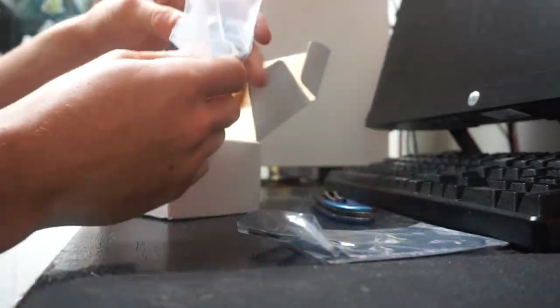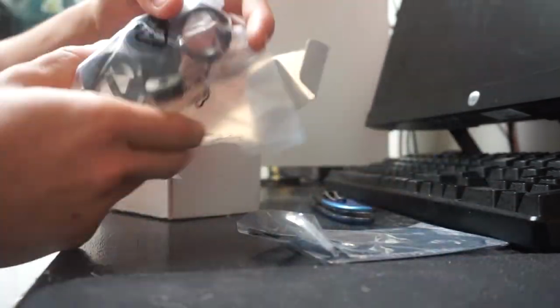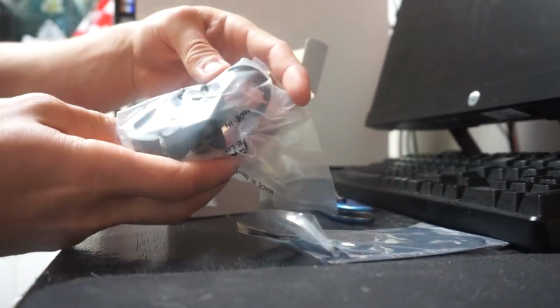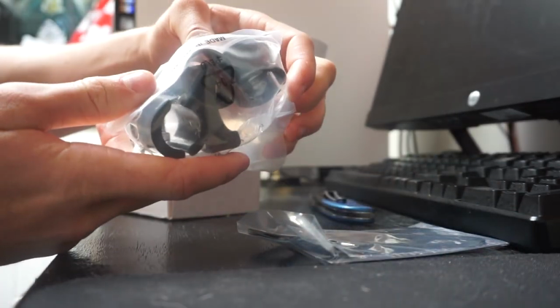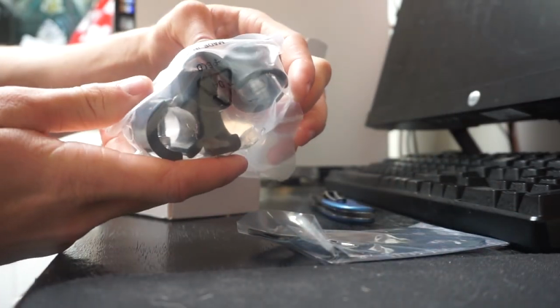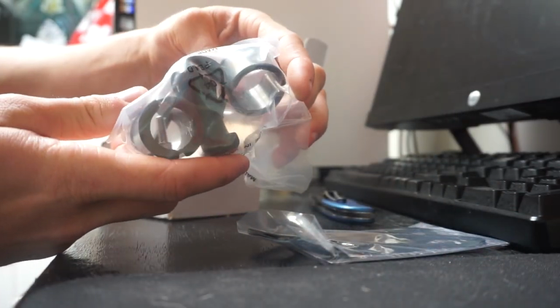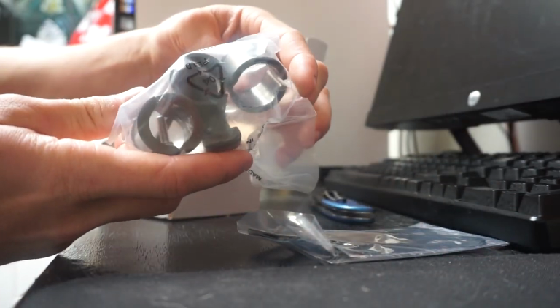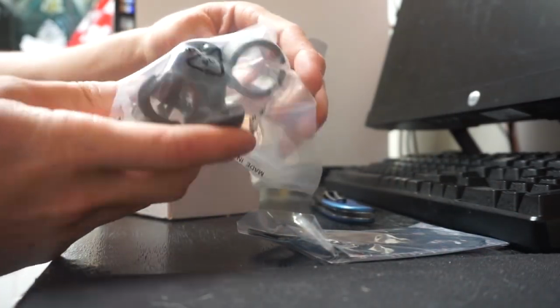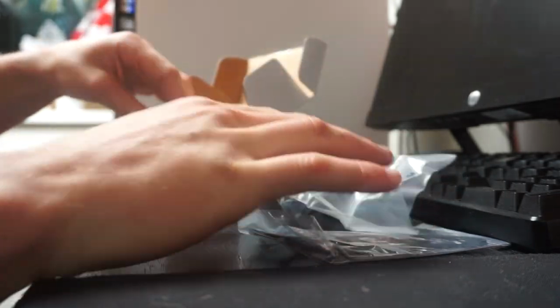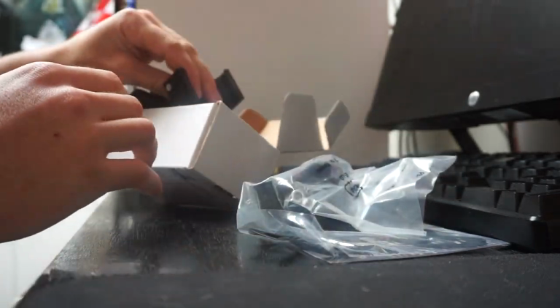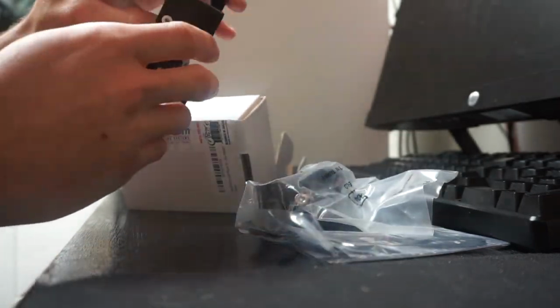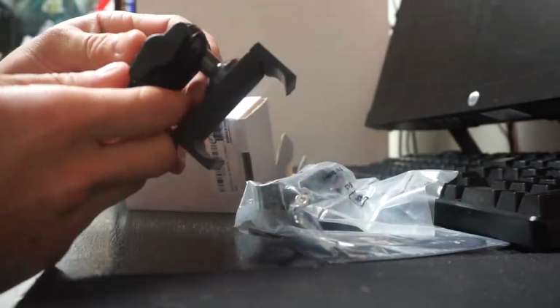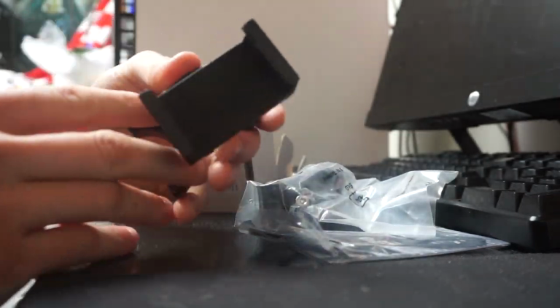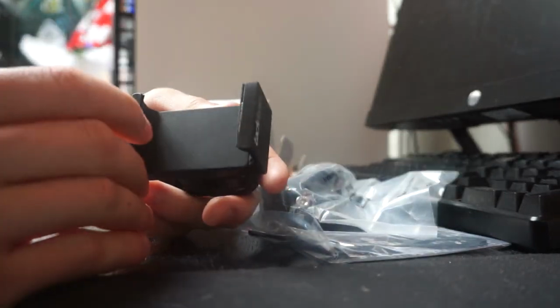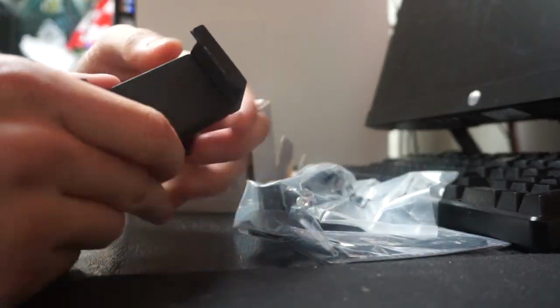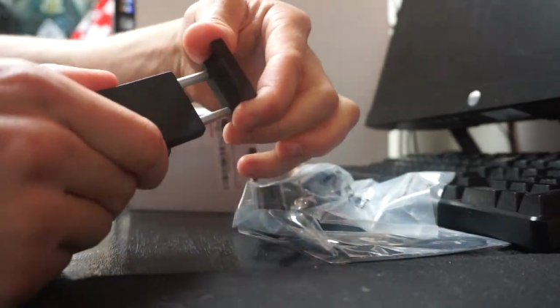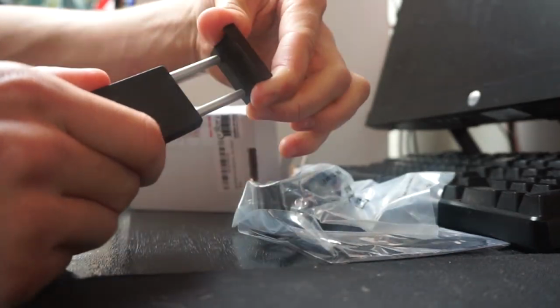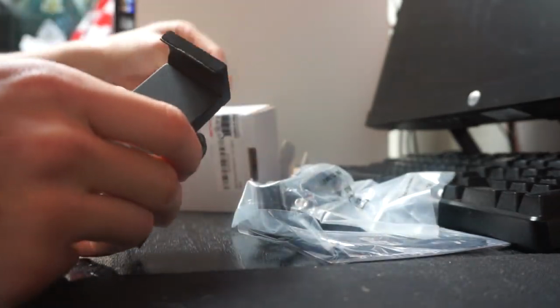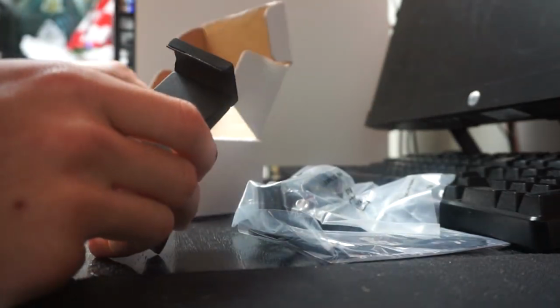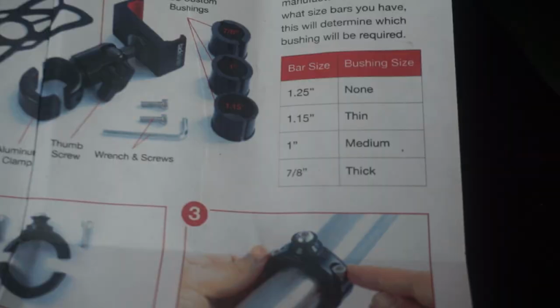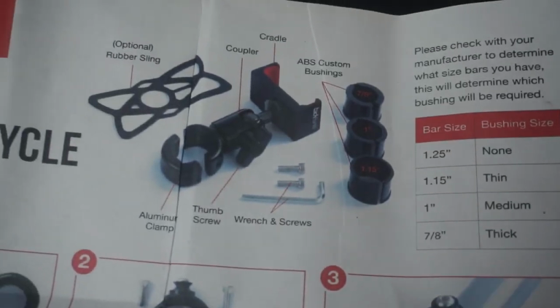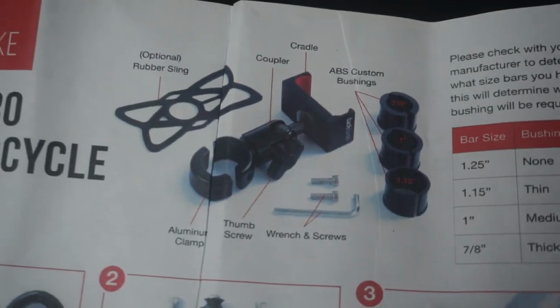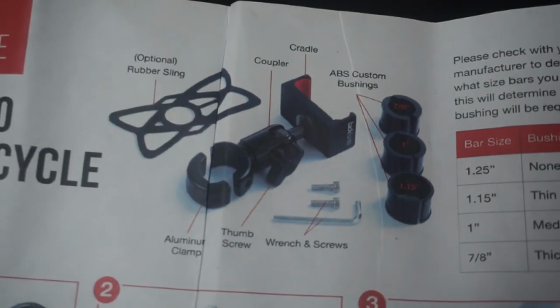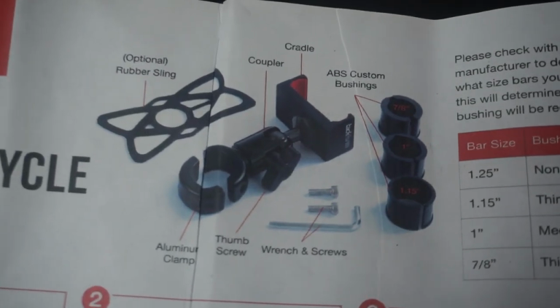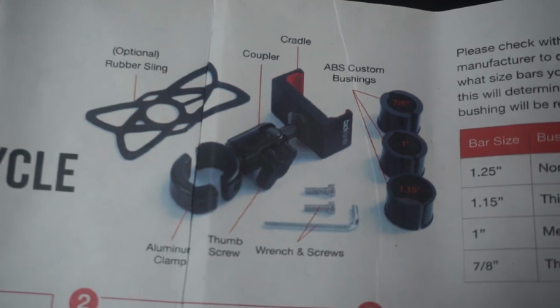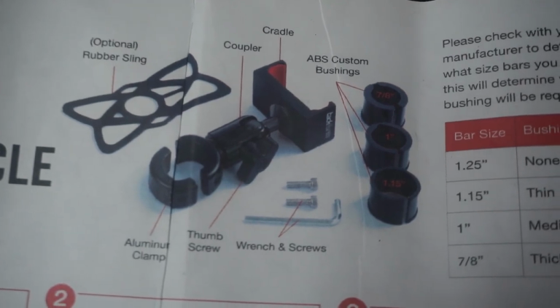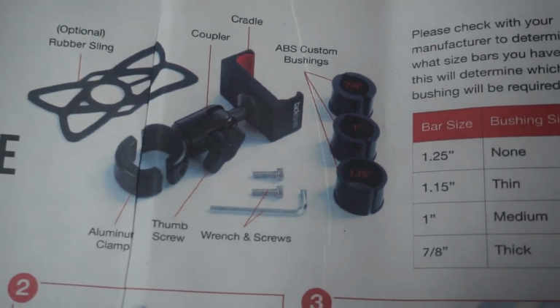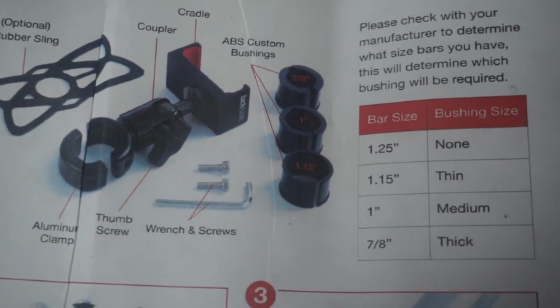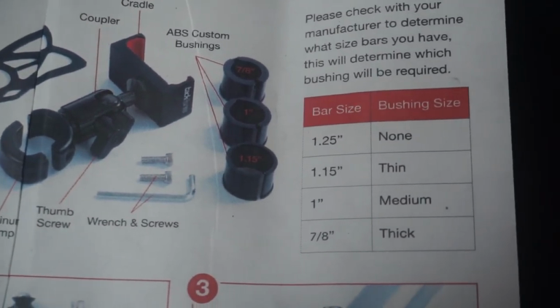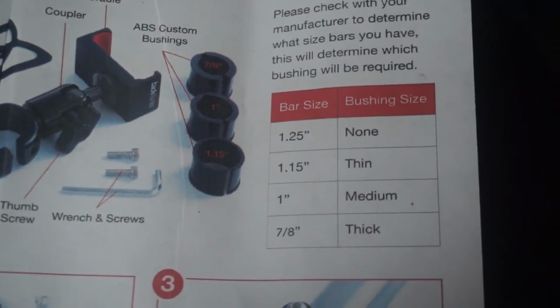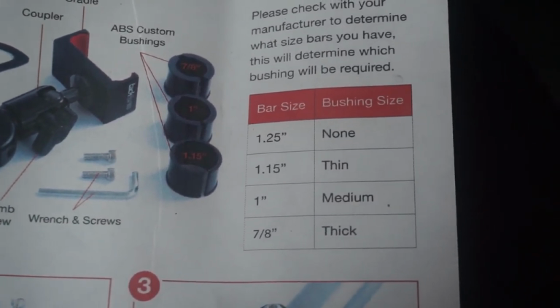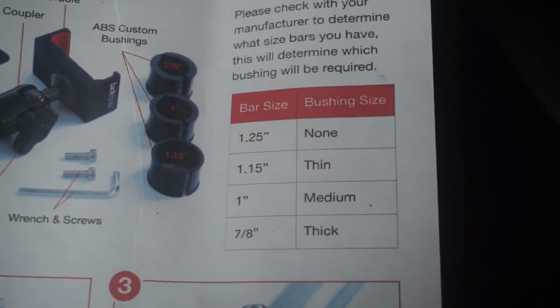Quick disclaimer — I bought this mount with my own money and was not given this product. I will do my best to review this as fairly and unbiased as possible.